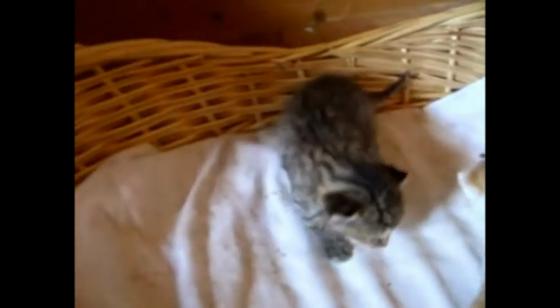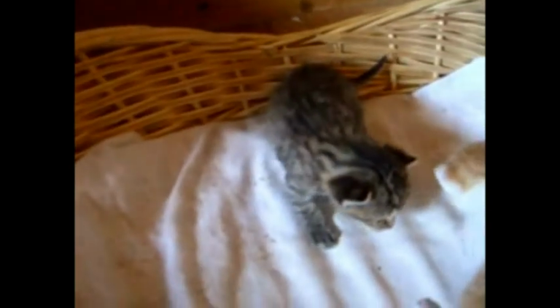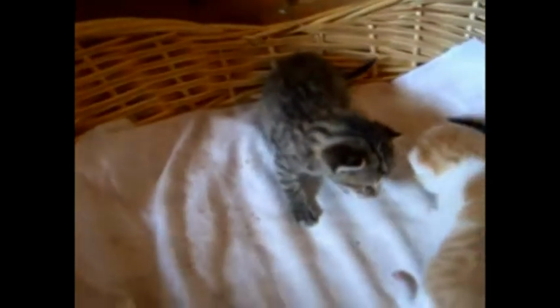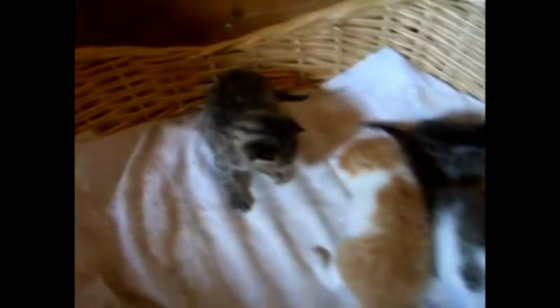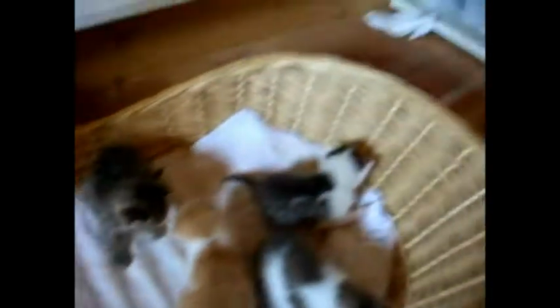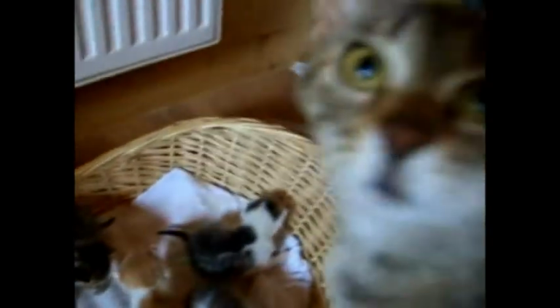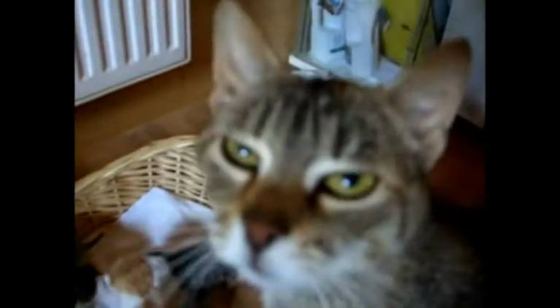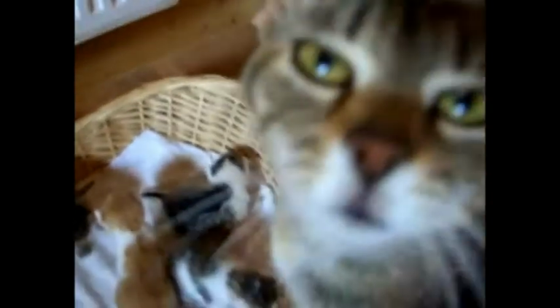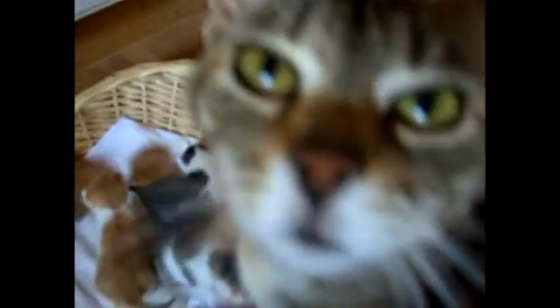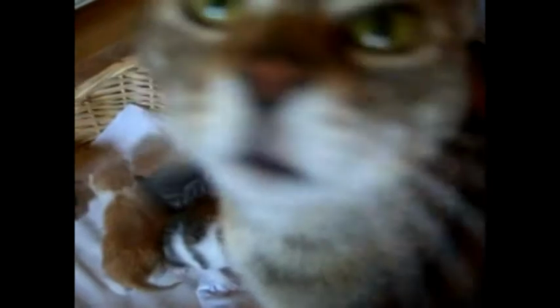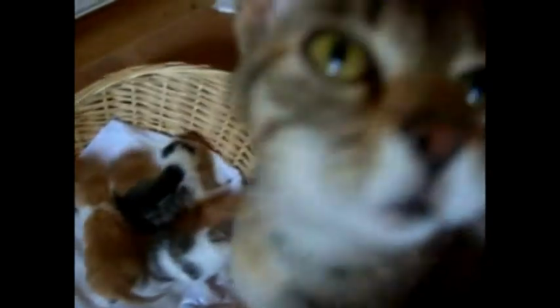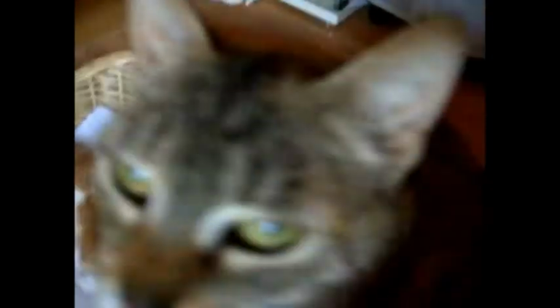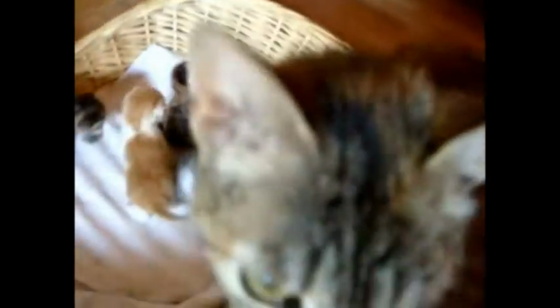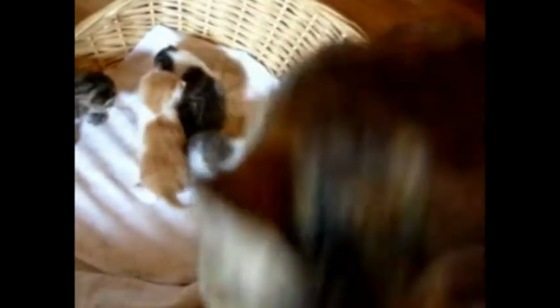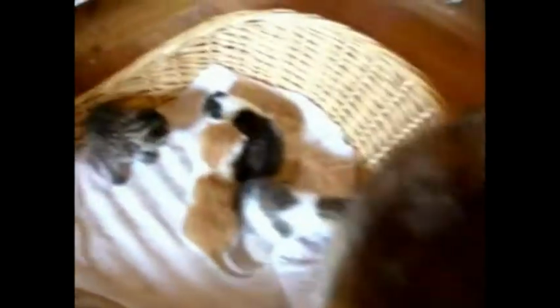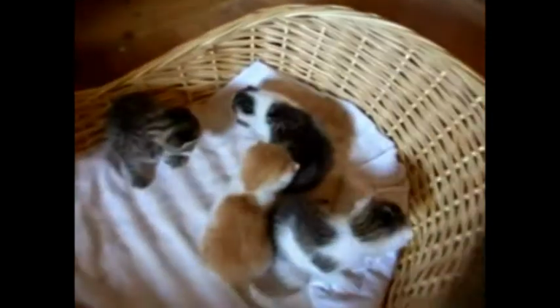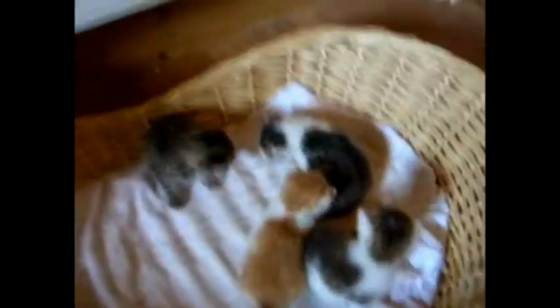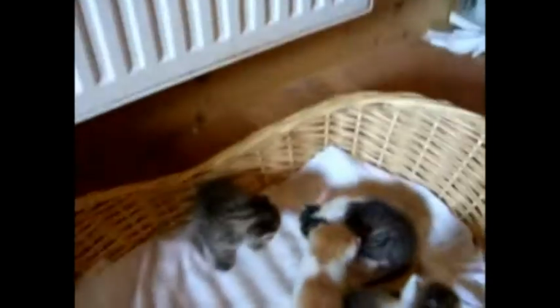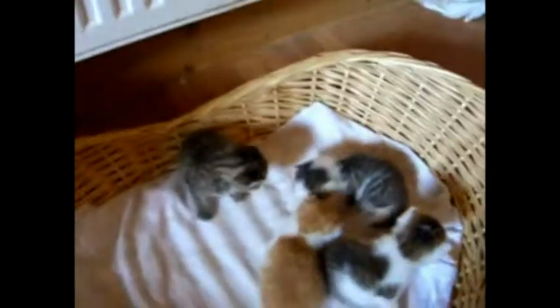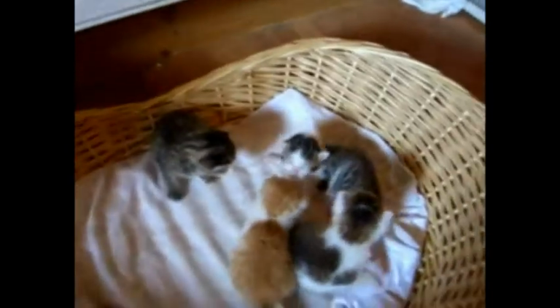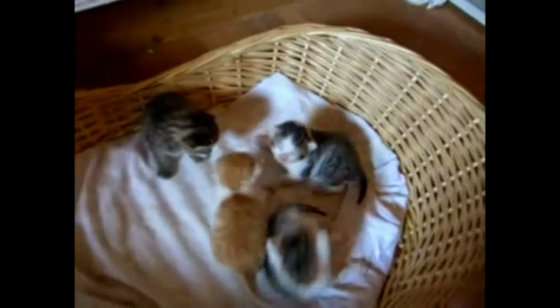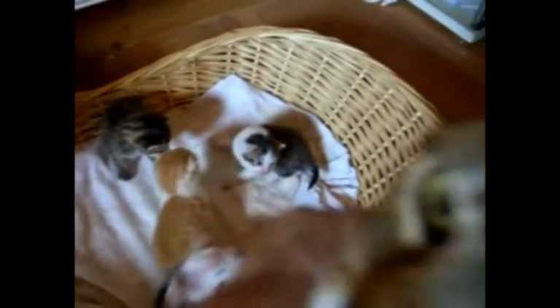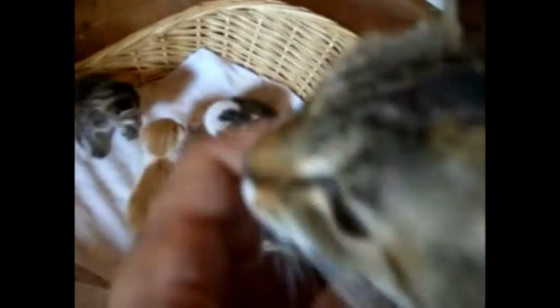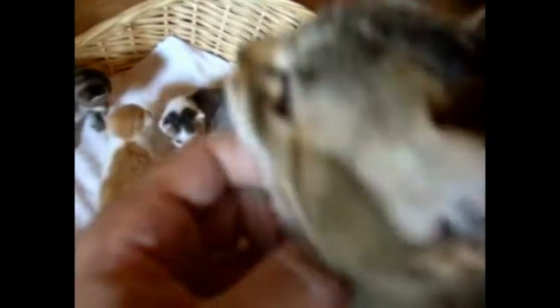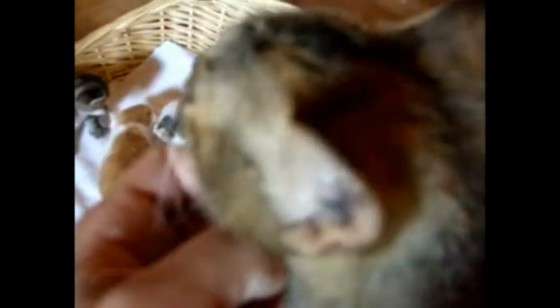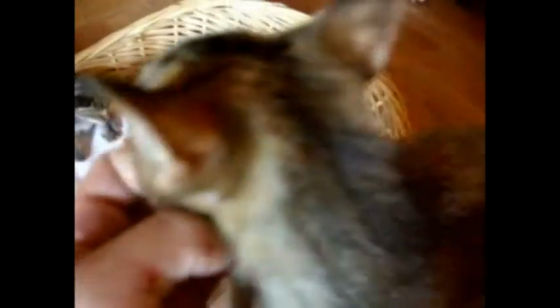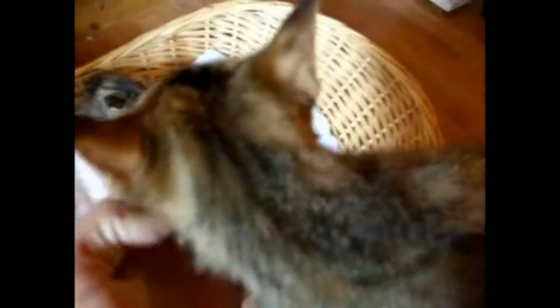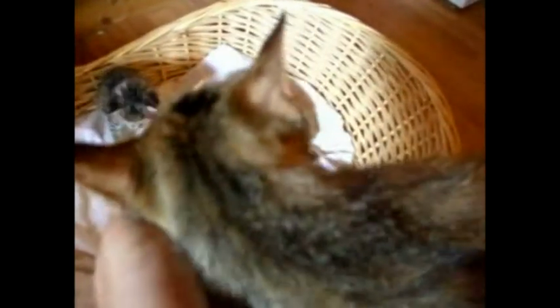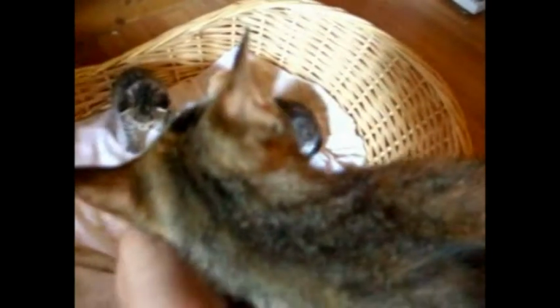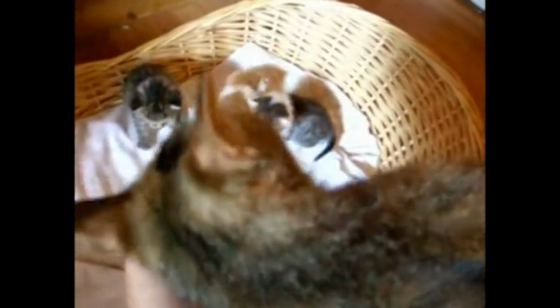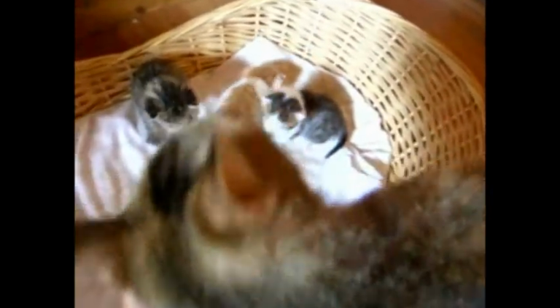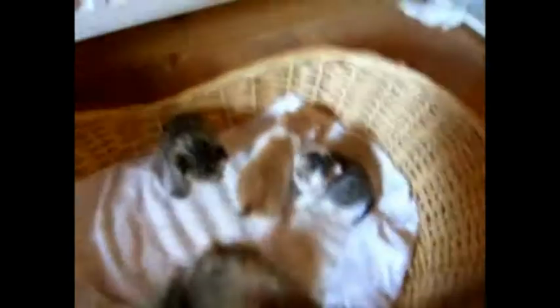Coco is a careful mom. It is astonishing how she looks after her babies. Kittens open their eyes after about one week, and you can see that Jim, our youngest one, has only just started.